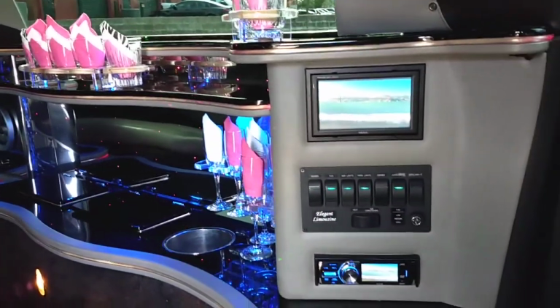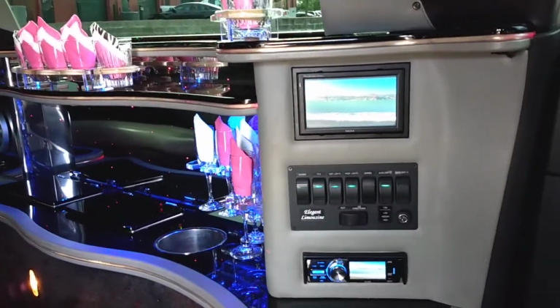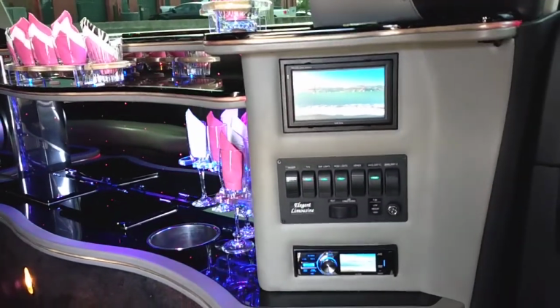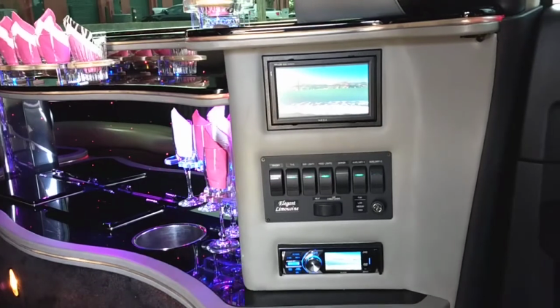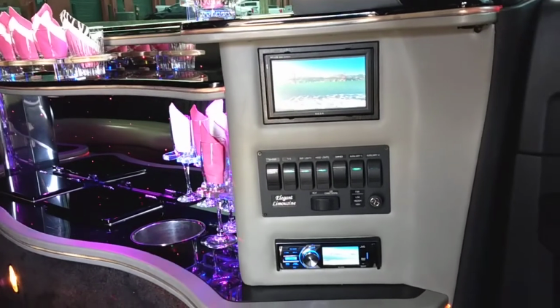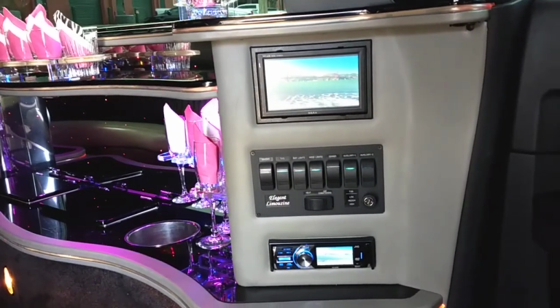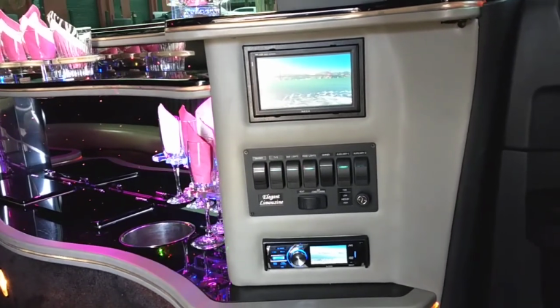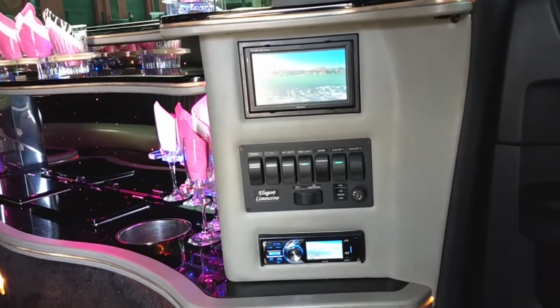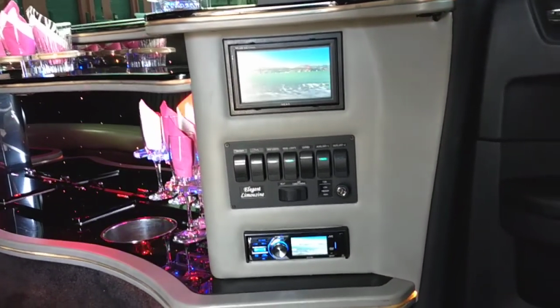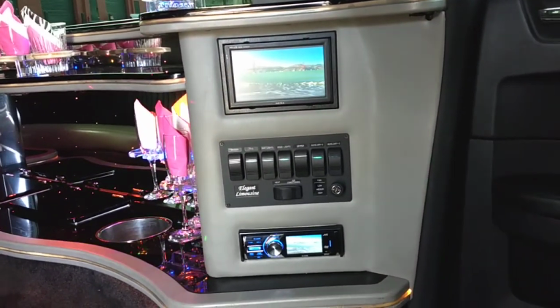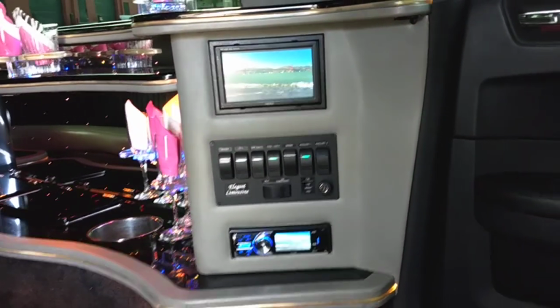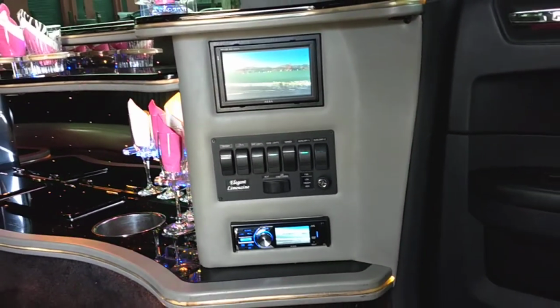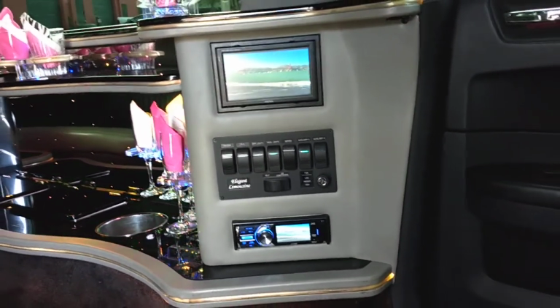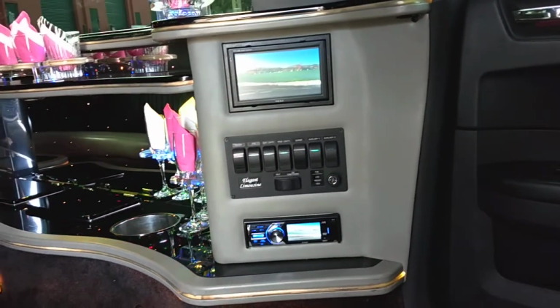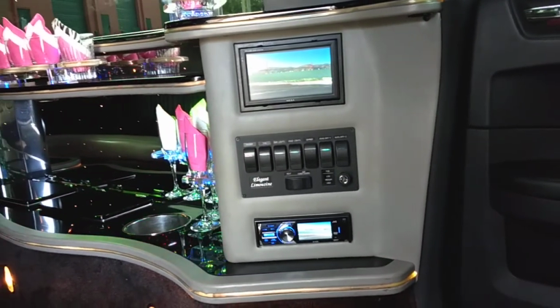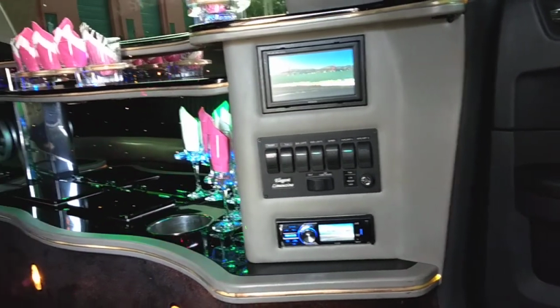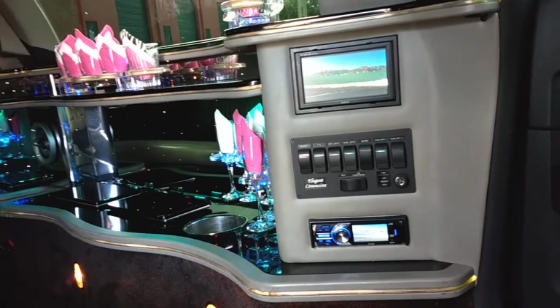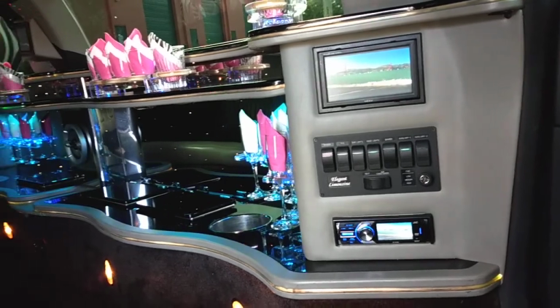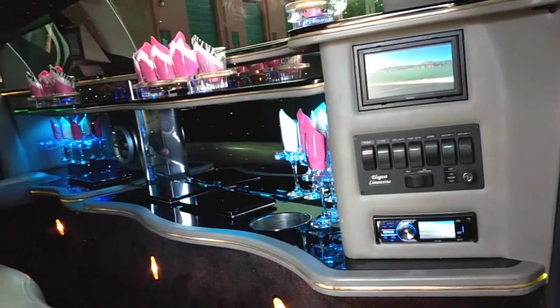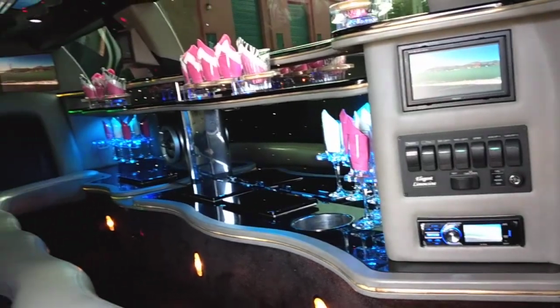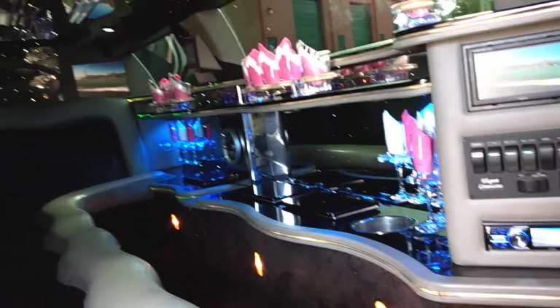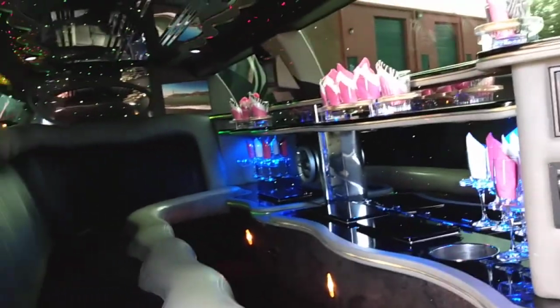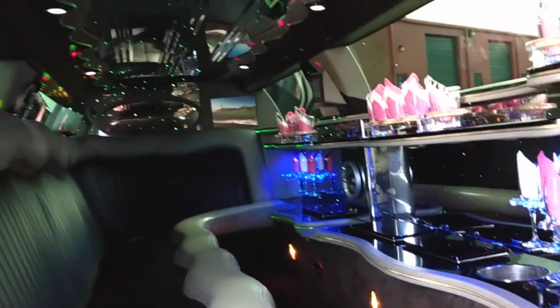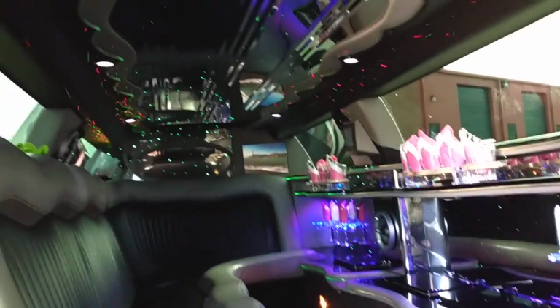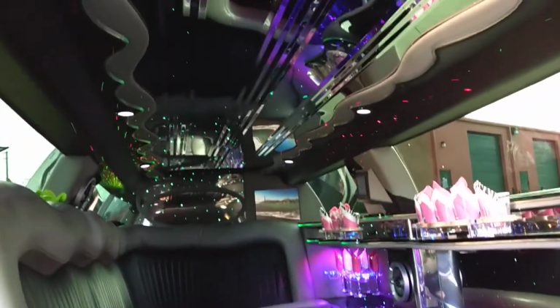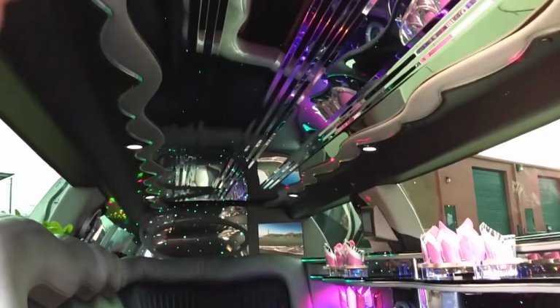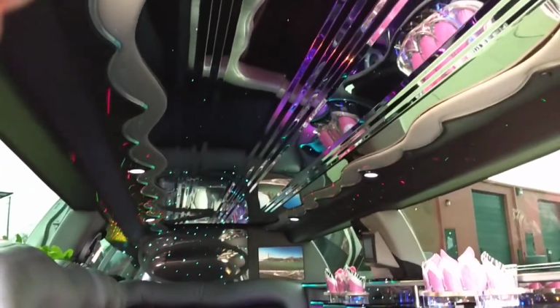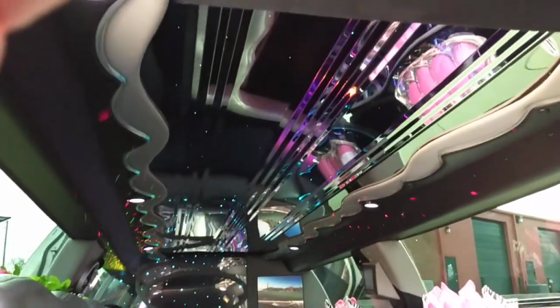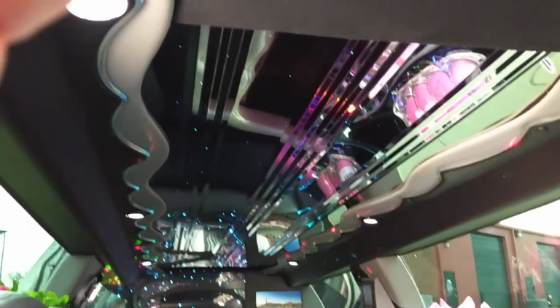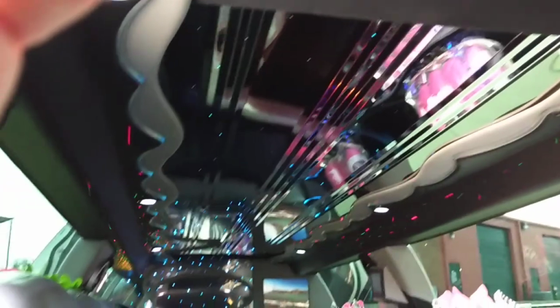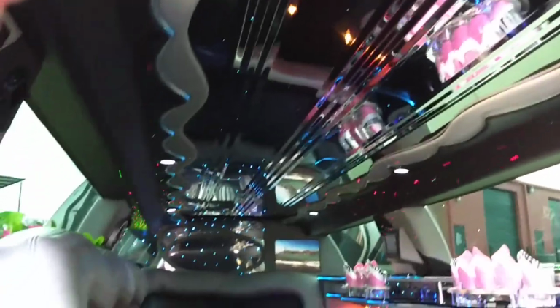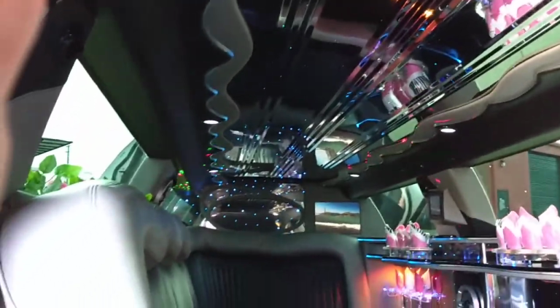It also has an amazing audio and video system. You can hook up your phone, play Pandora. It's got a really good system in the trunk for some nice bass. So this is a really enjoyable vehicle for everybody.